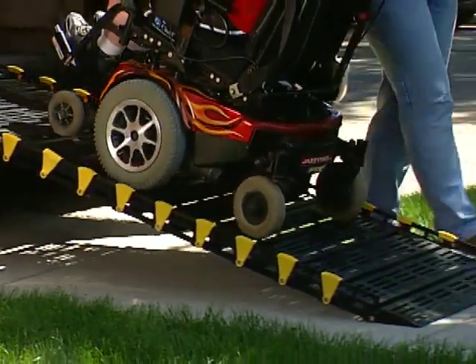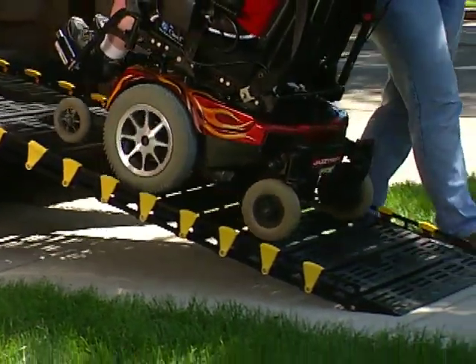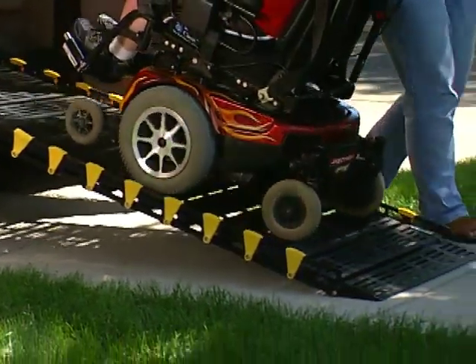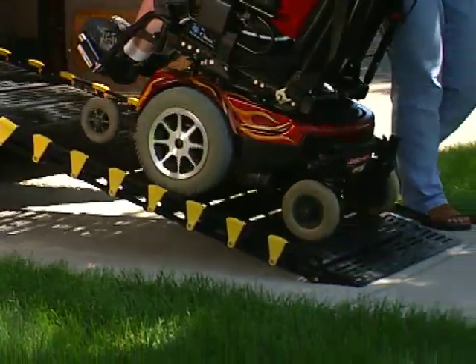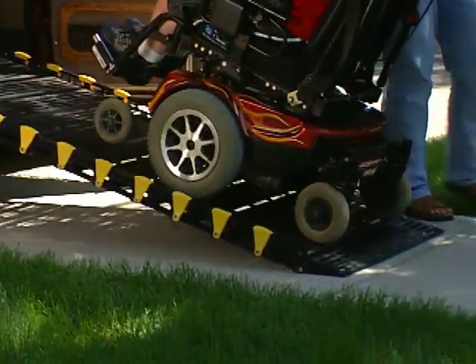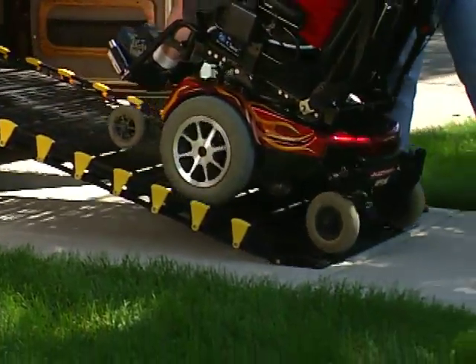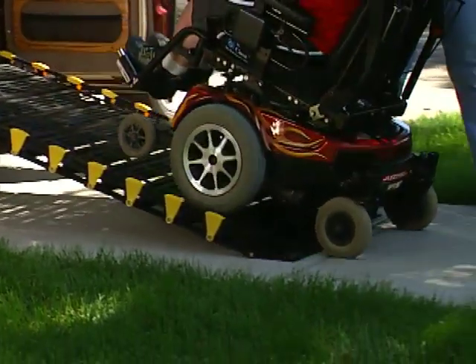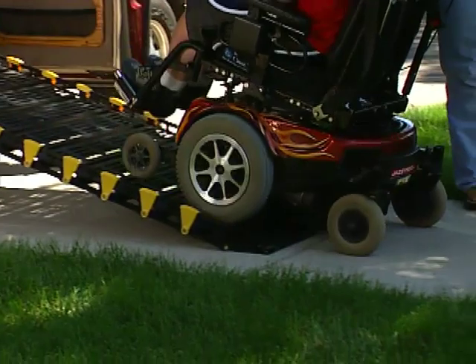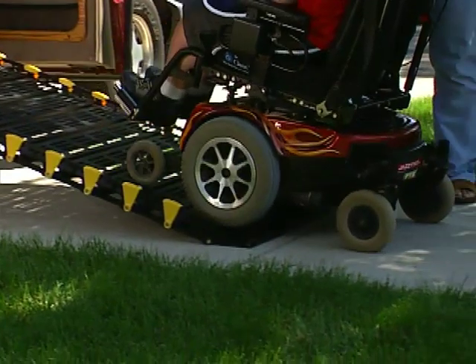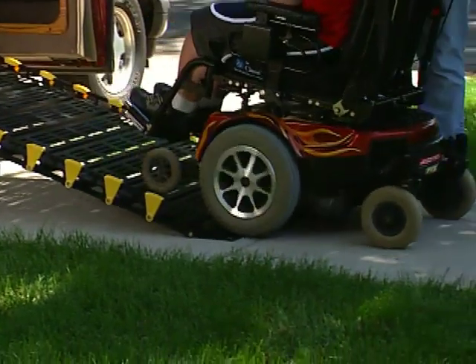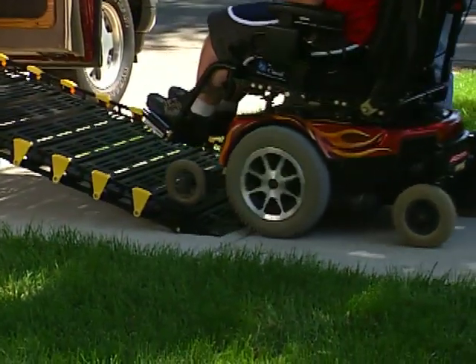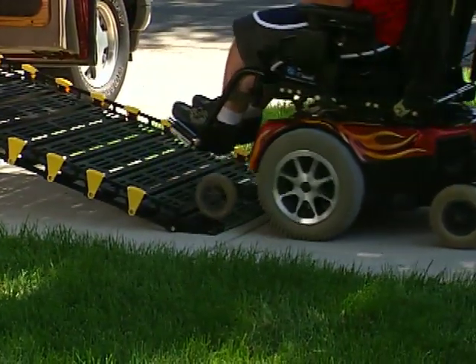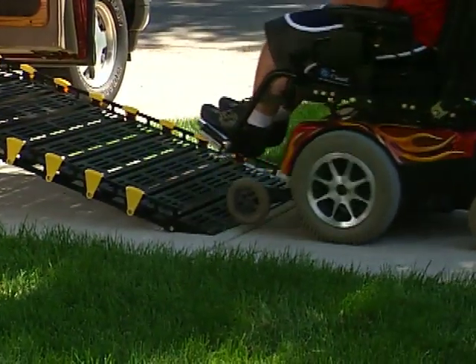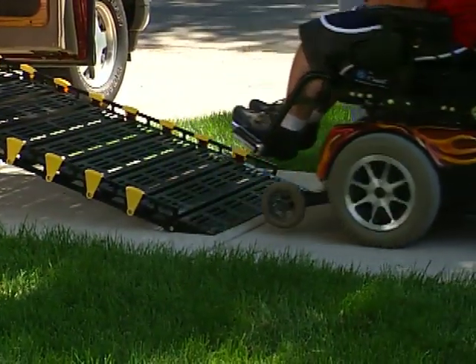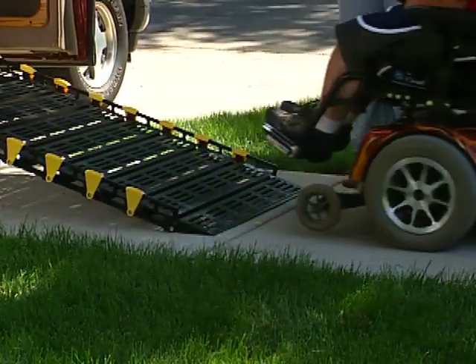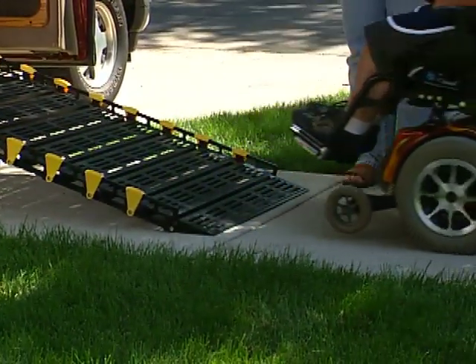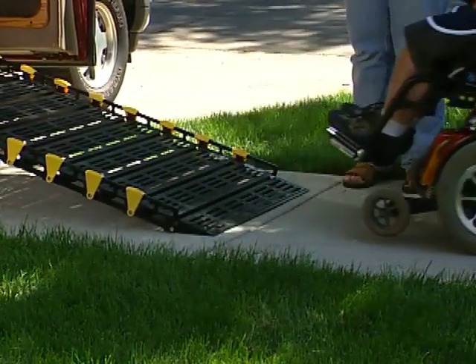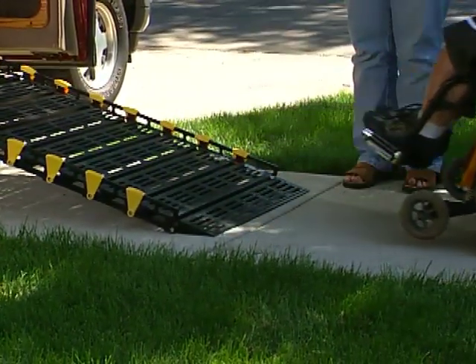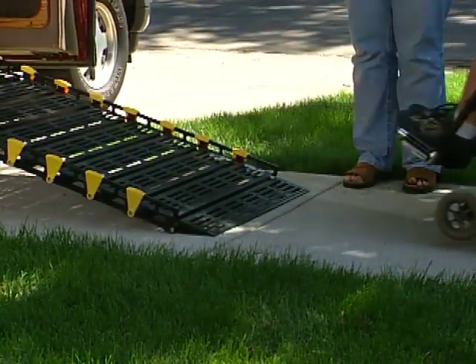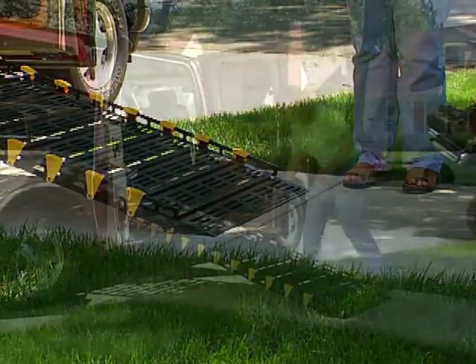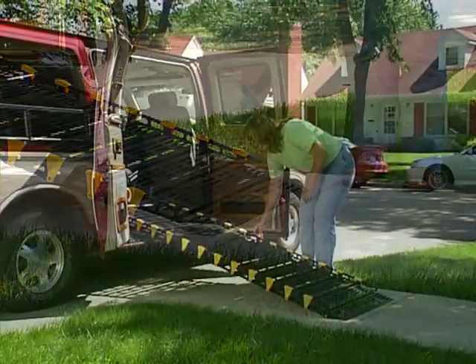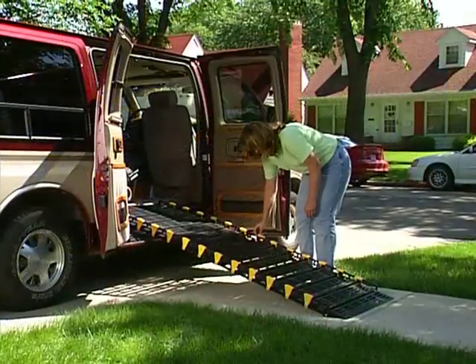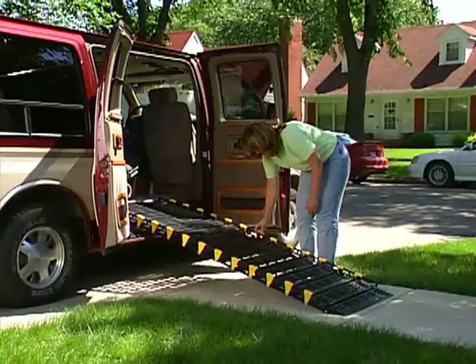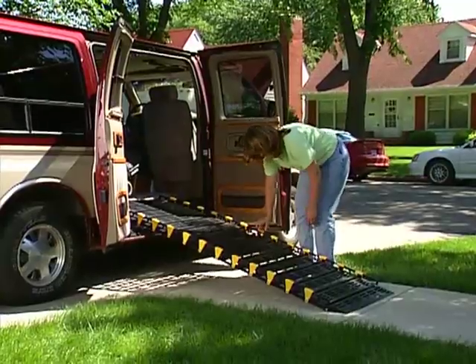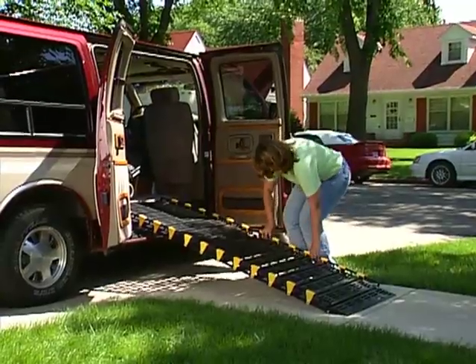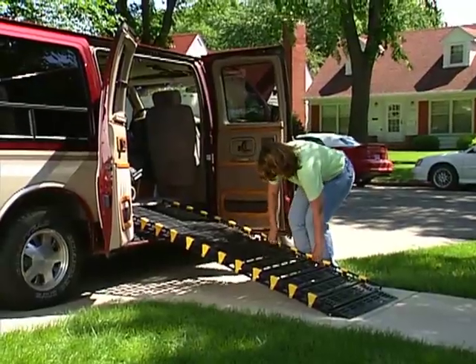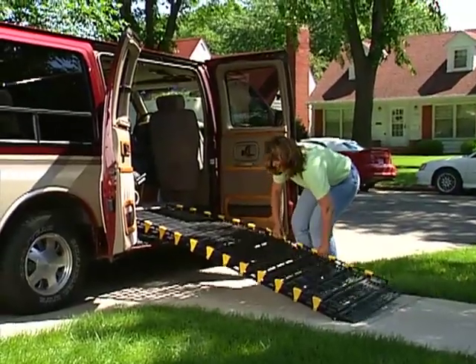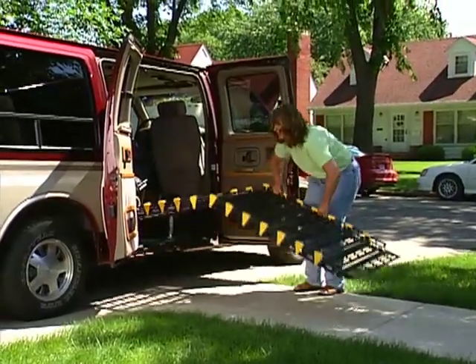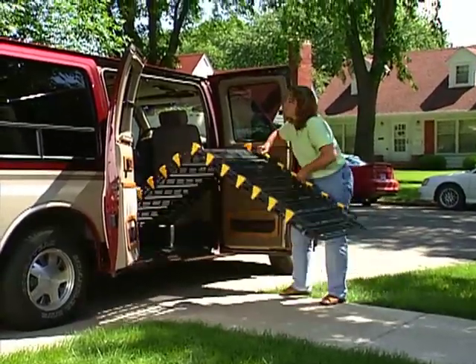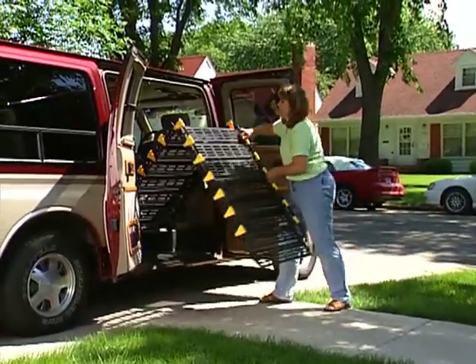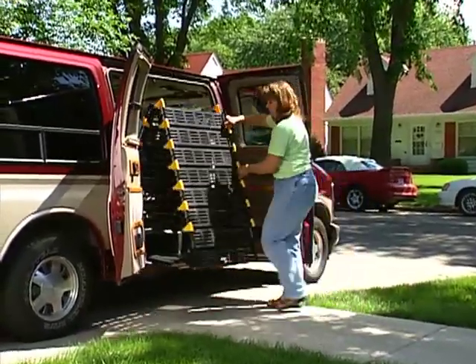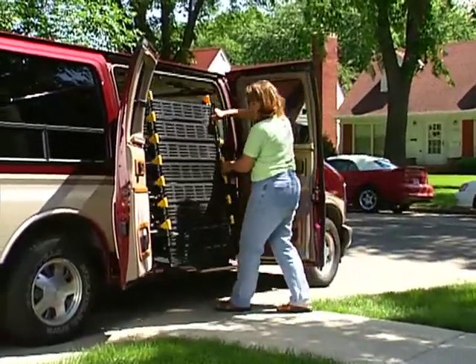Merely install special mounting brackets available from any RollerRamp dealer to the van, remove the upper approach plate, and attach RollerRamp for an inexpensive, convenient, semi-permanent ramp.